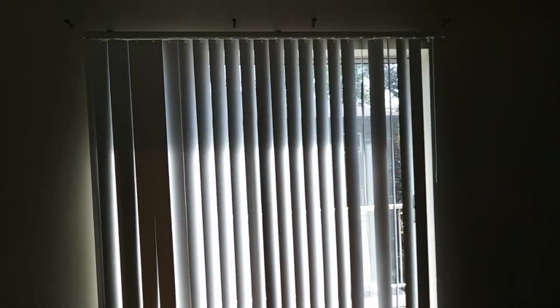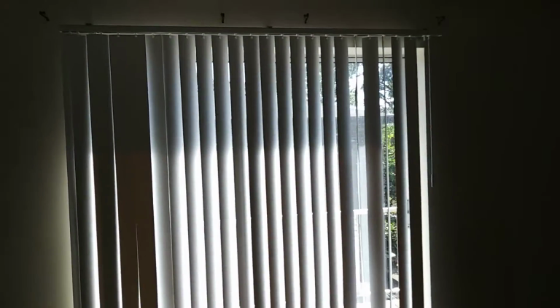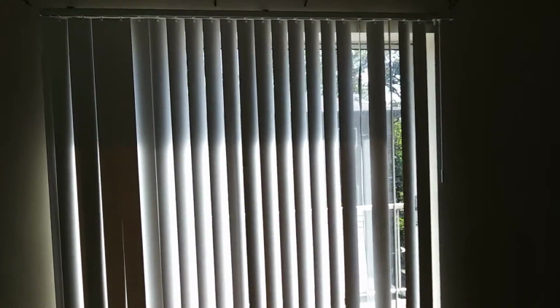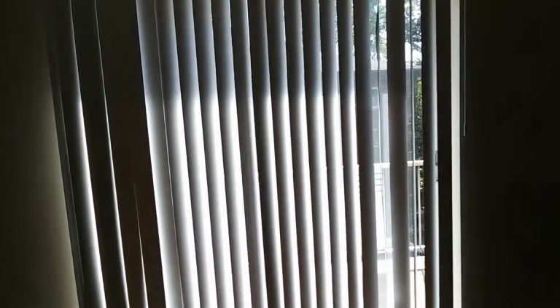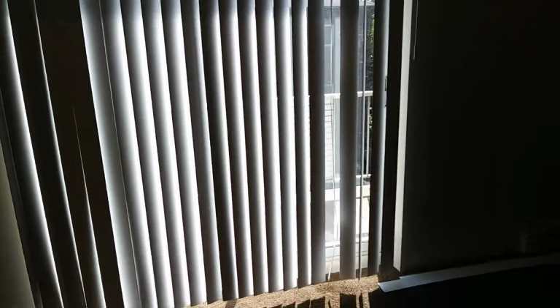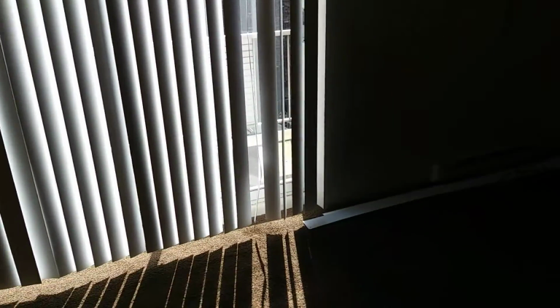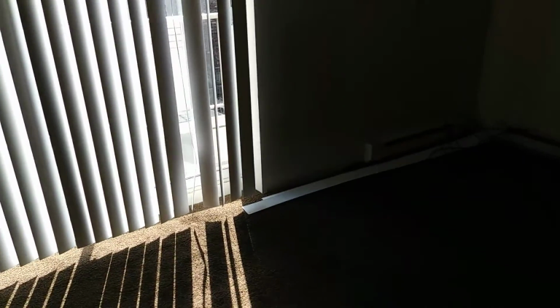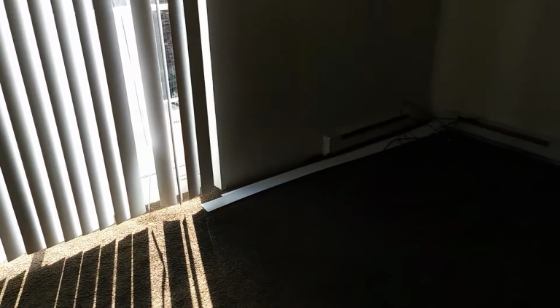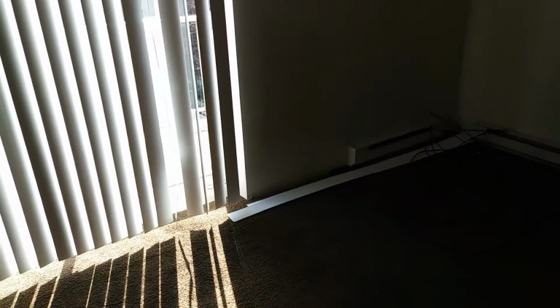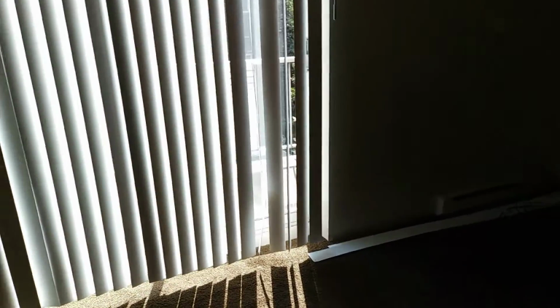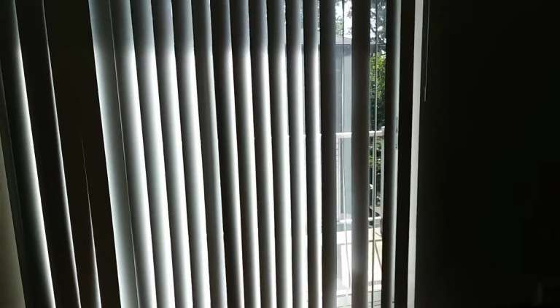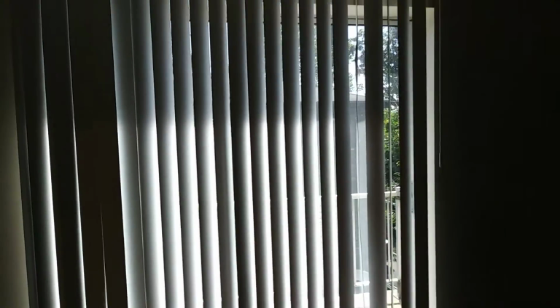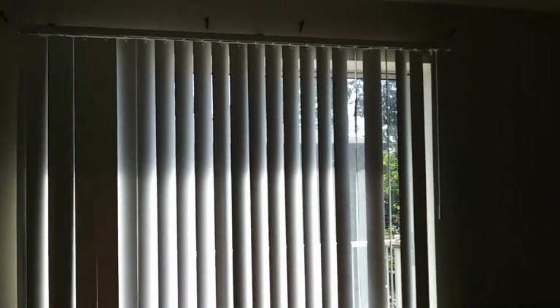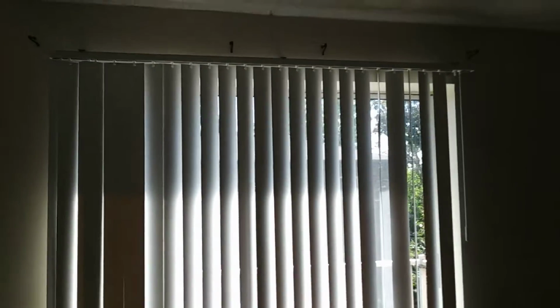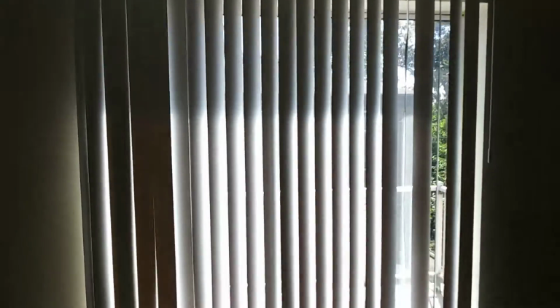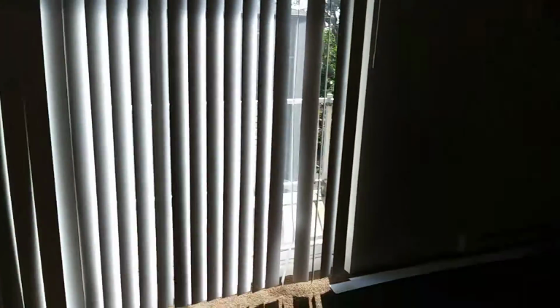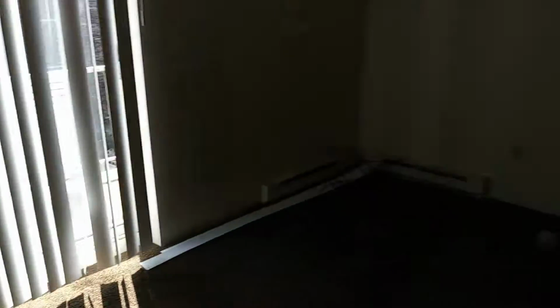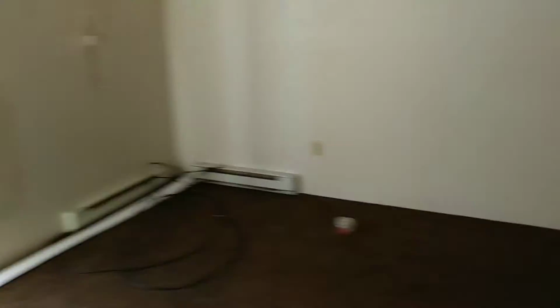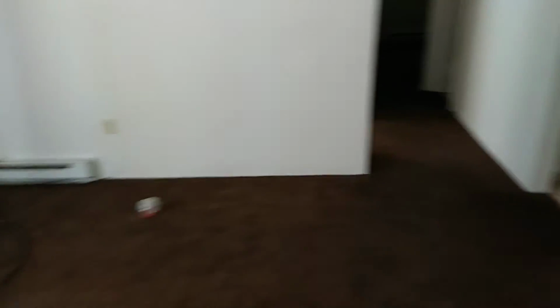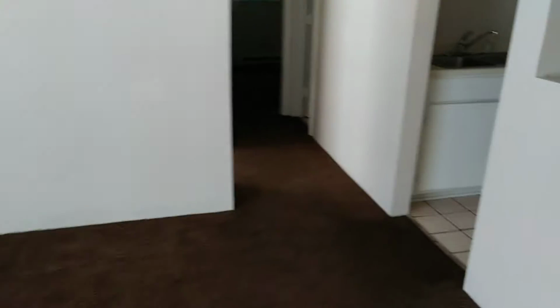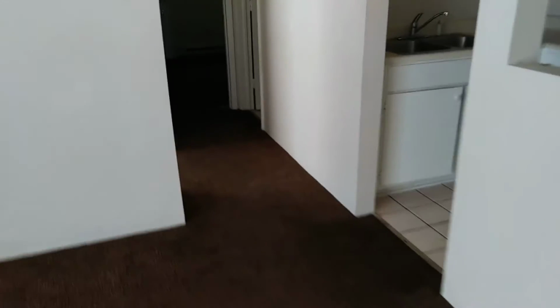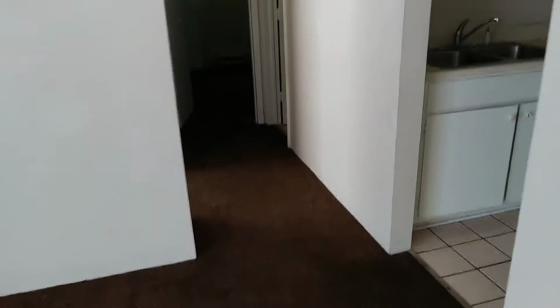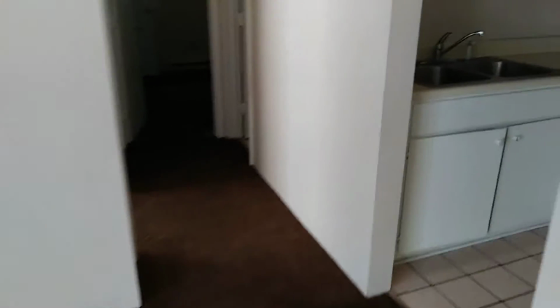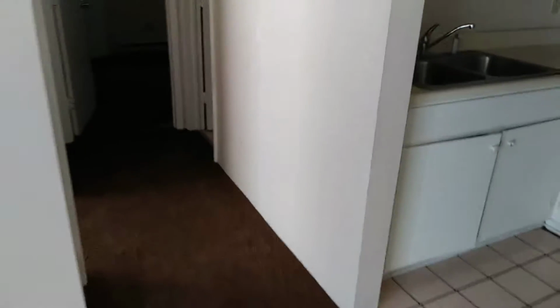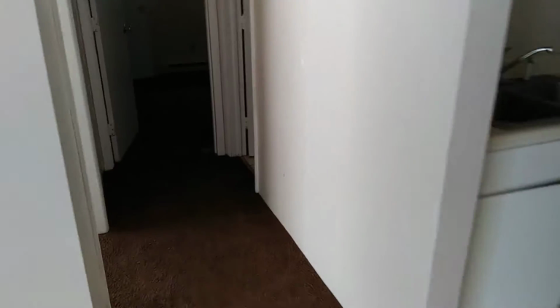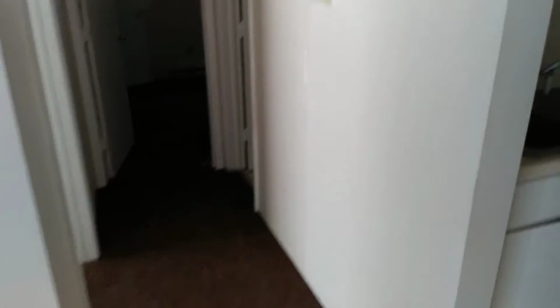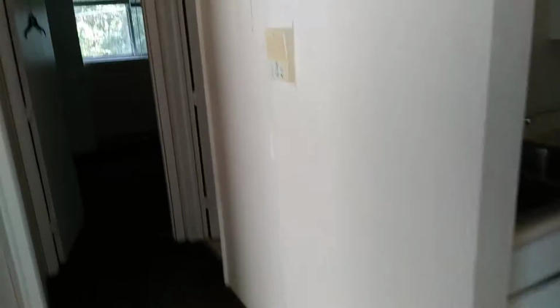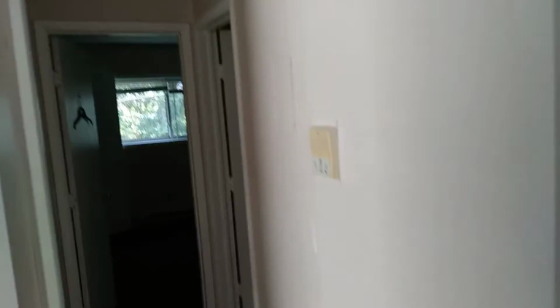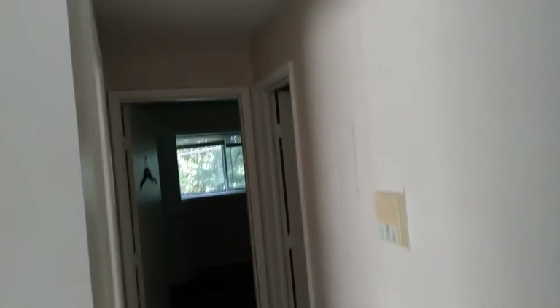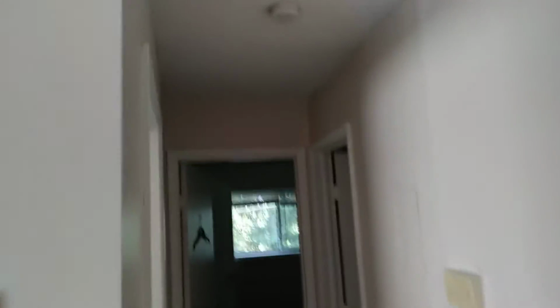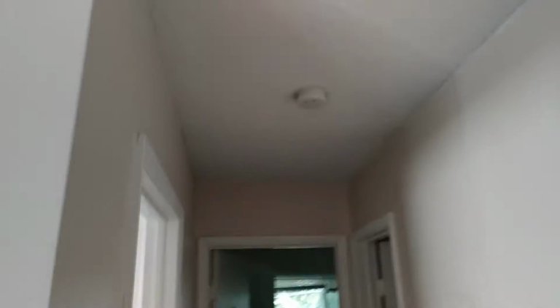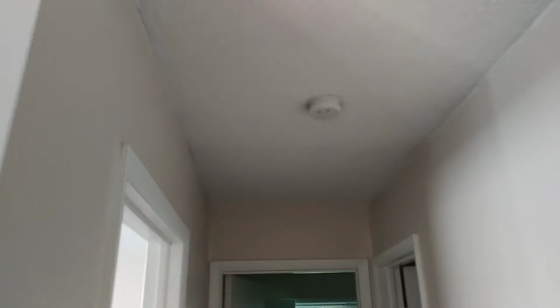You have the blinds to the patio — two are laying on the floor and are broken; they will need to be fixed. The smoke alarm is beeping.